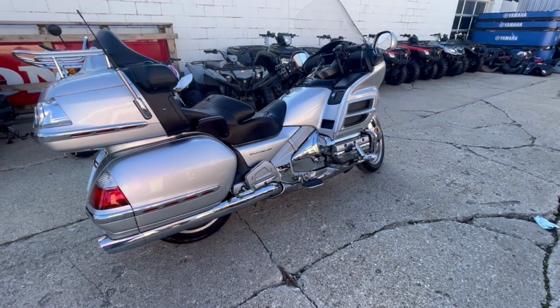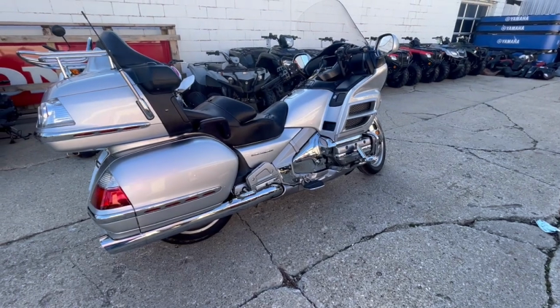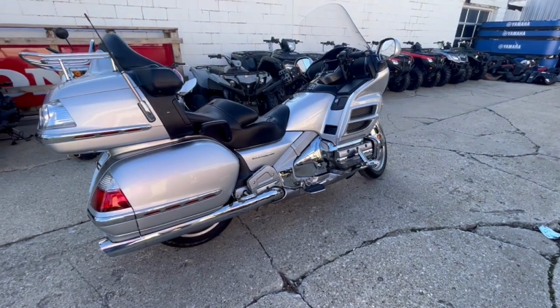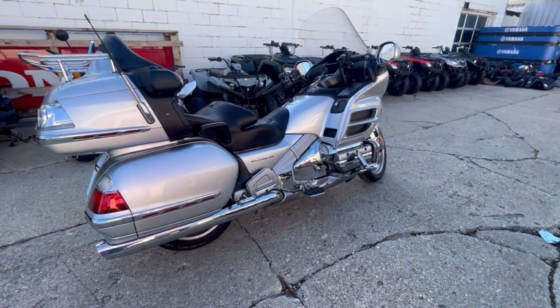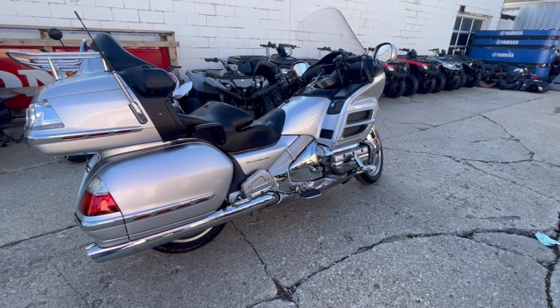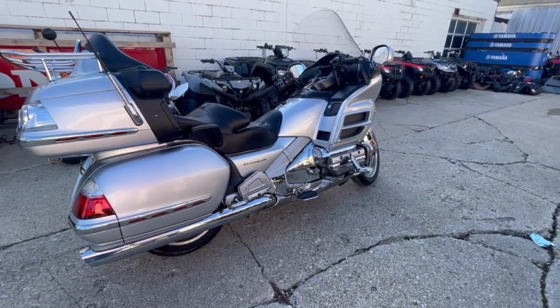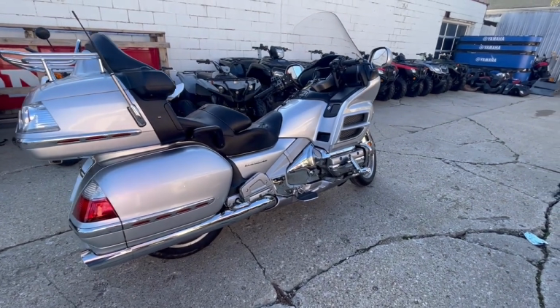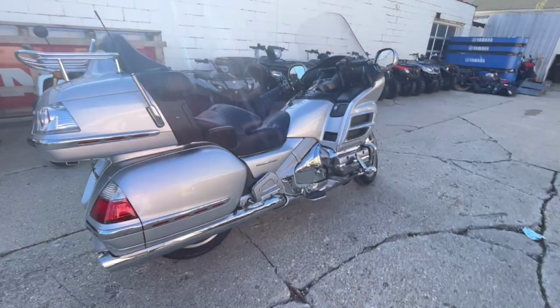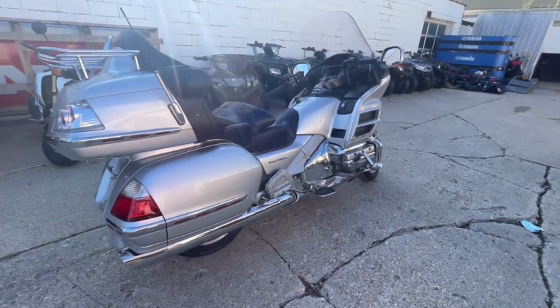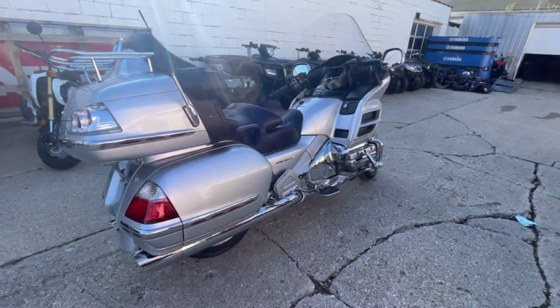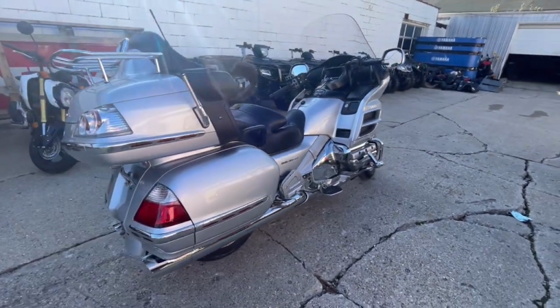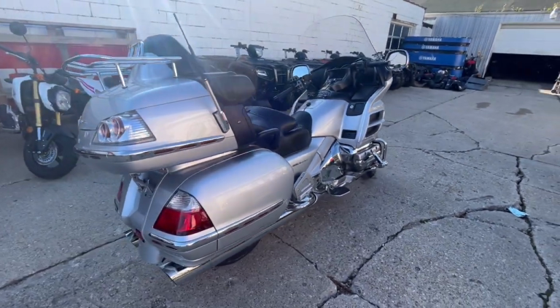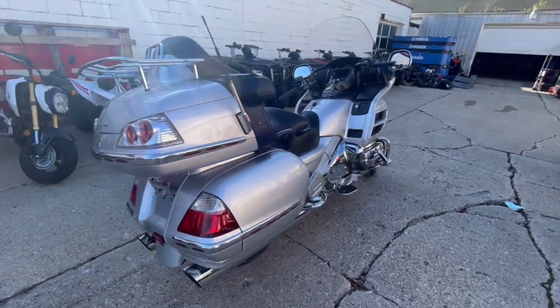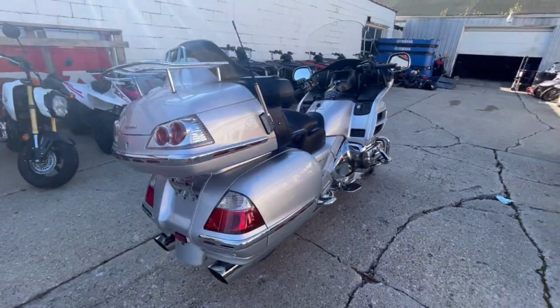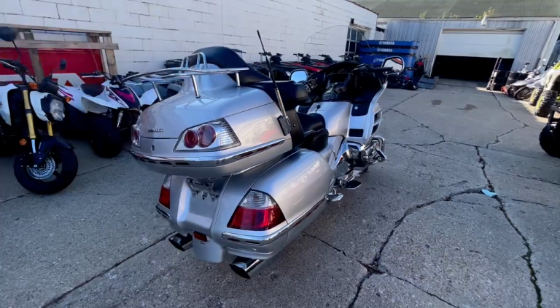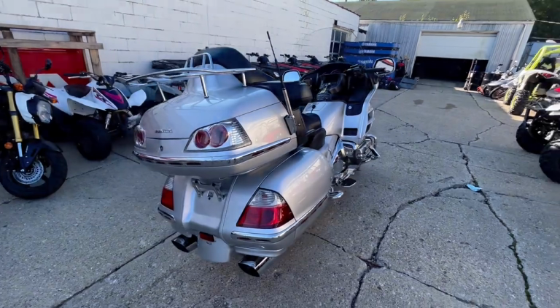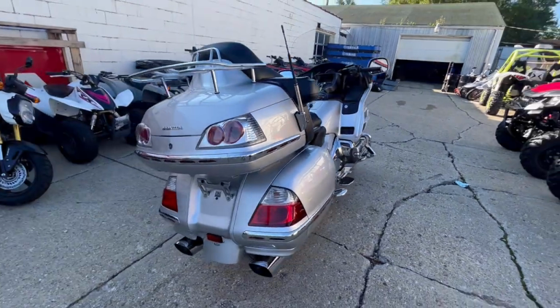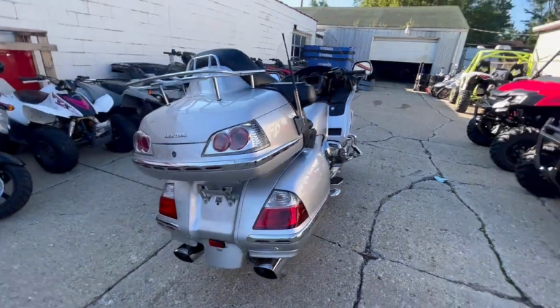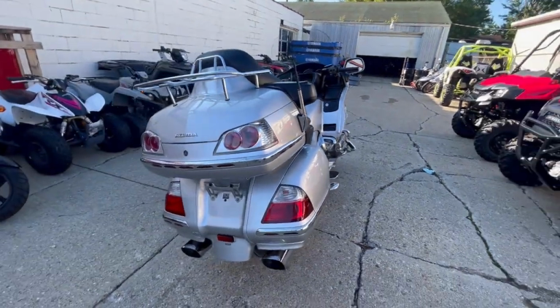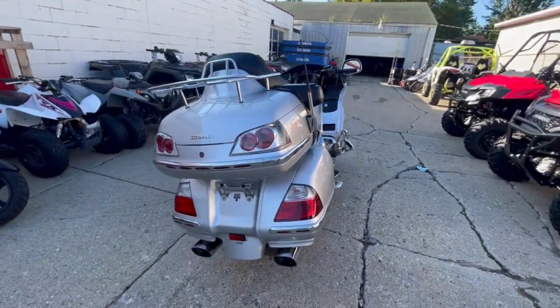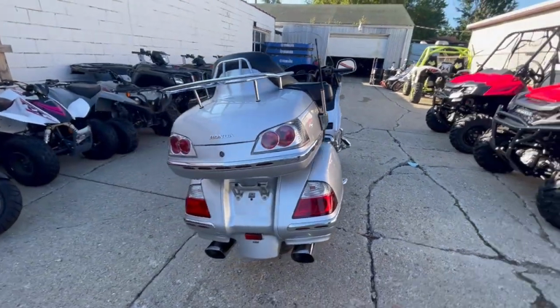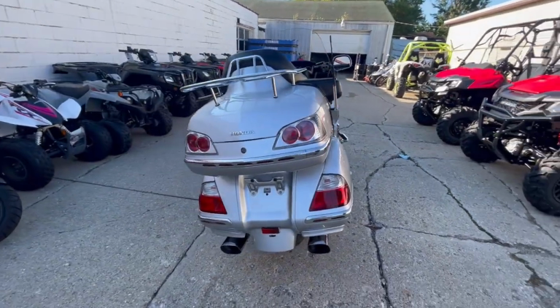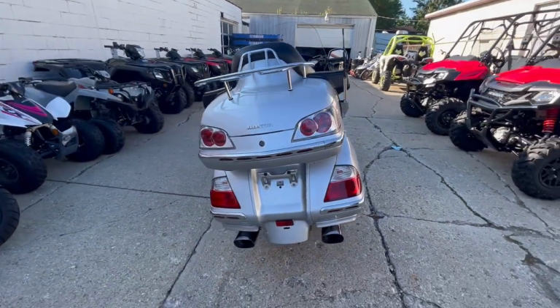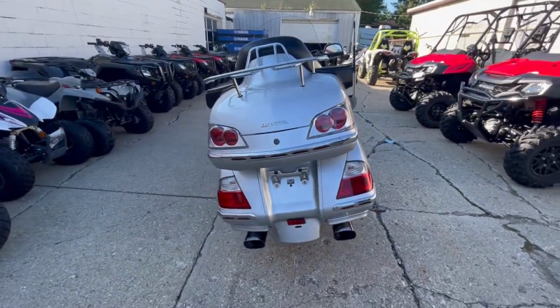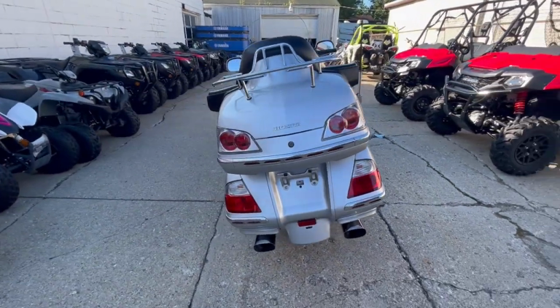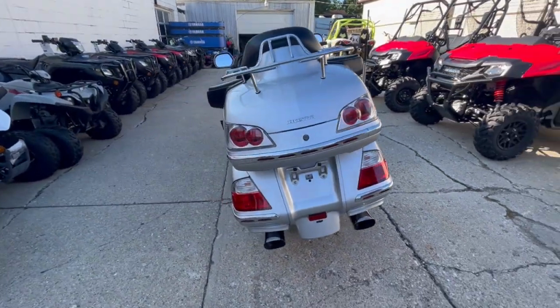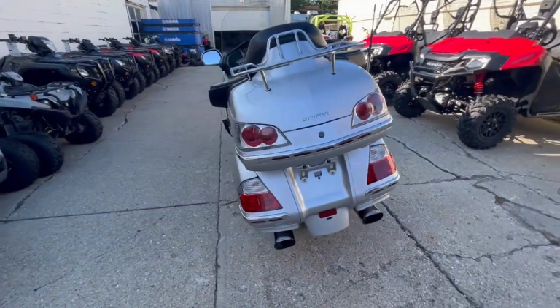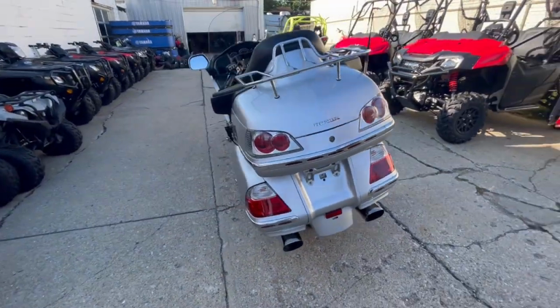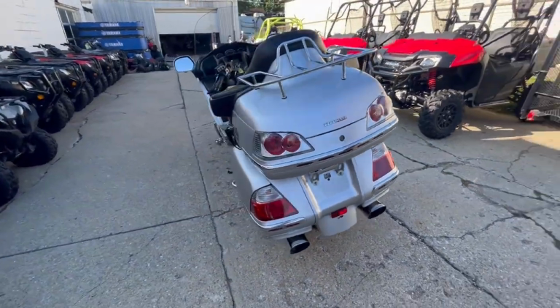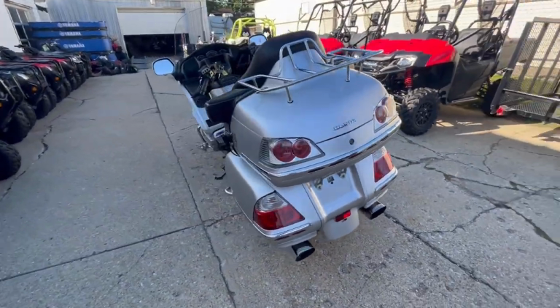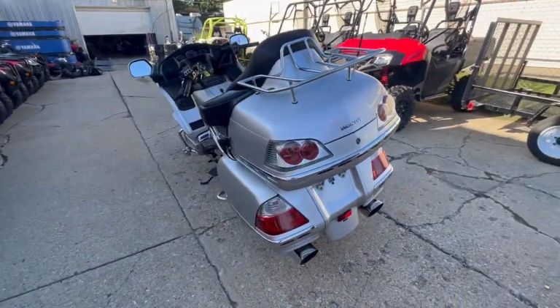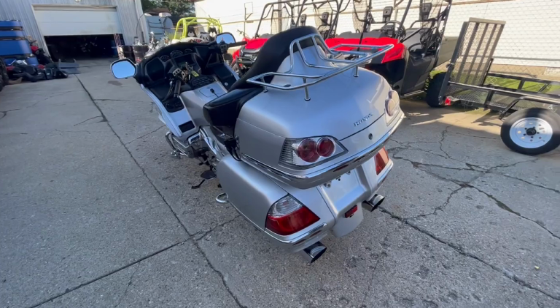Hey guys, approvalpowersports.com here, doing a video on another Goldwing we just got in. These used Goldwings never last long. This is a 2007 for sale in liquid silver paint with lots of chrome.